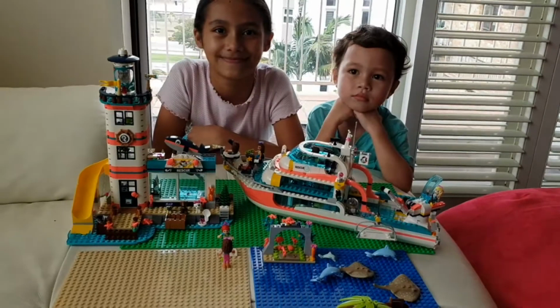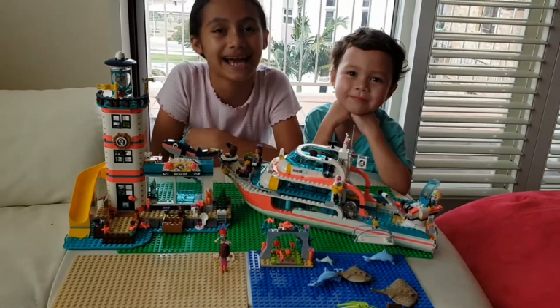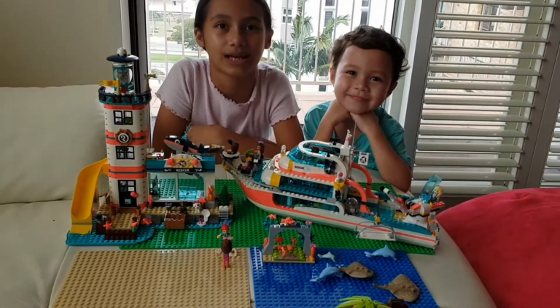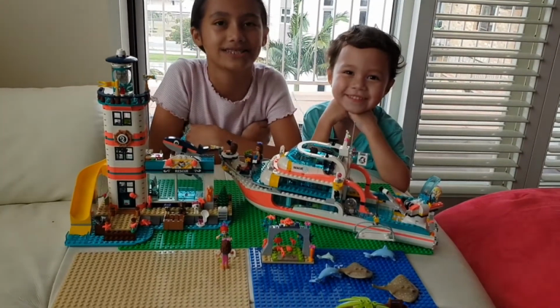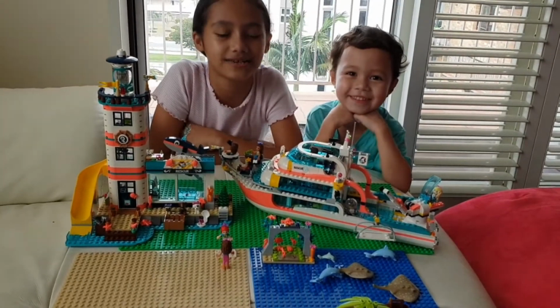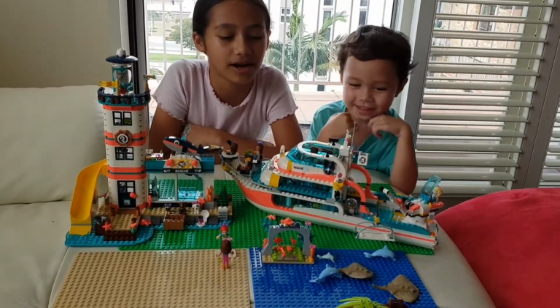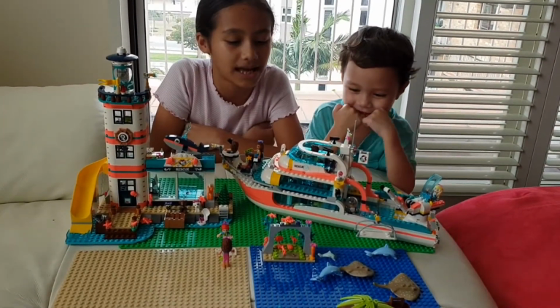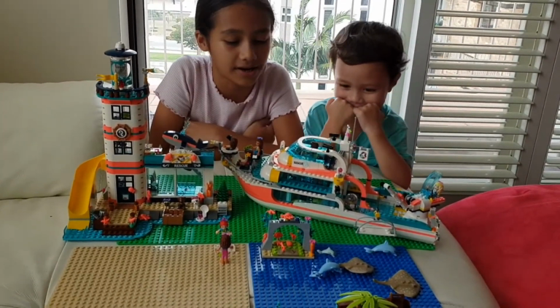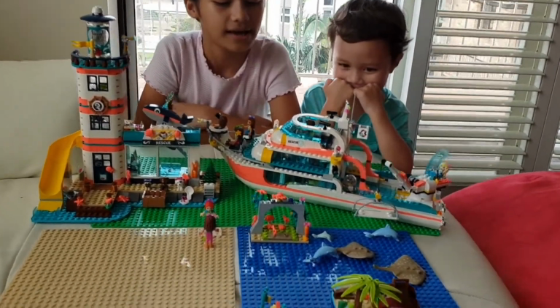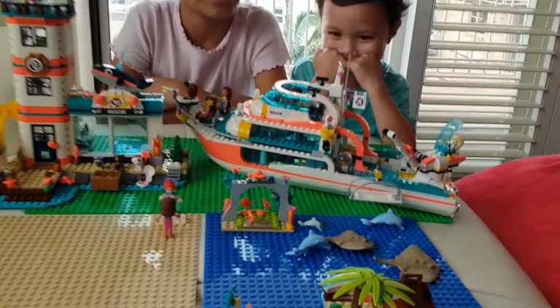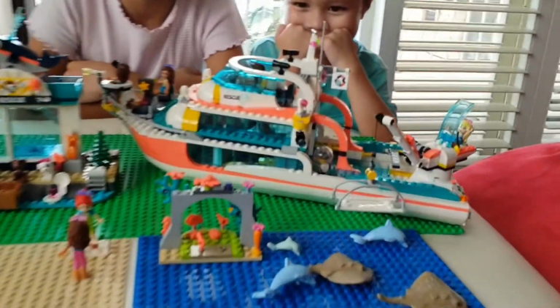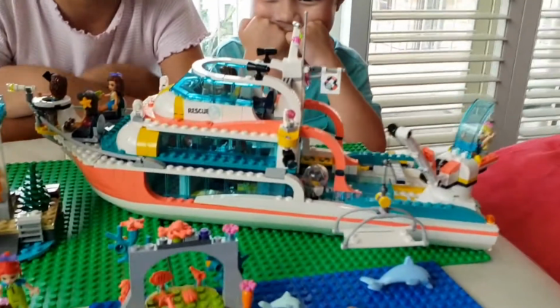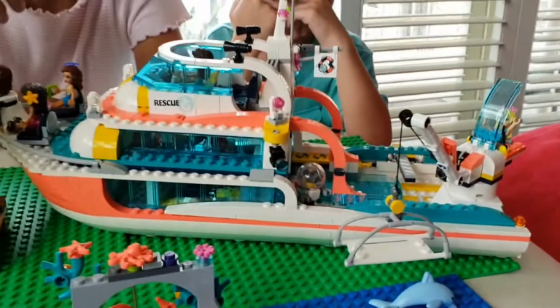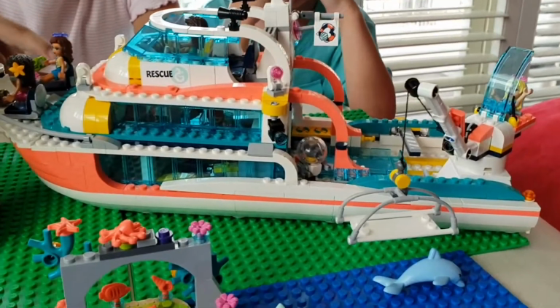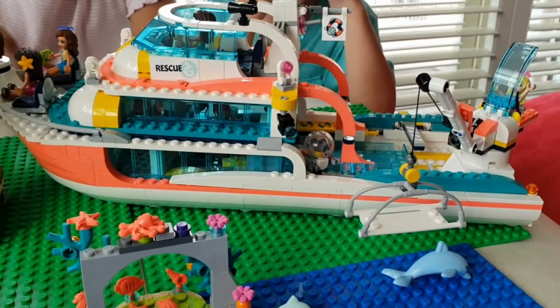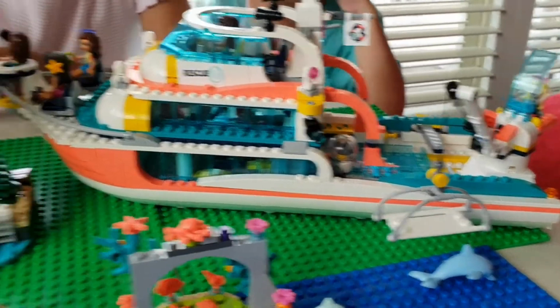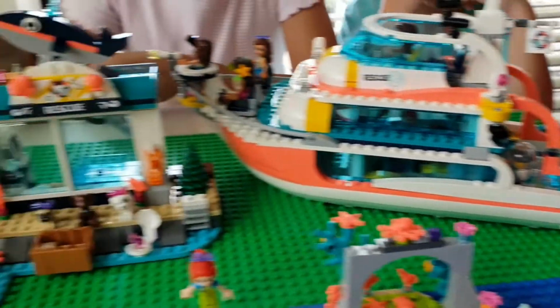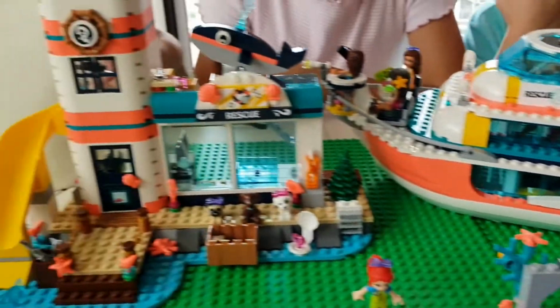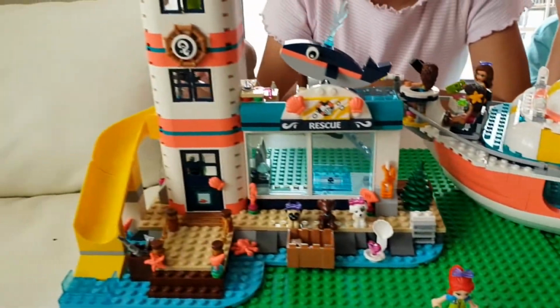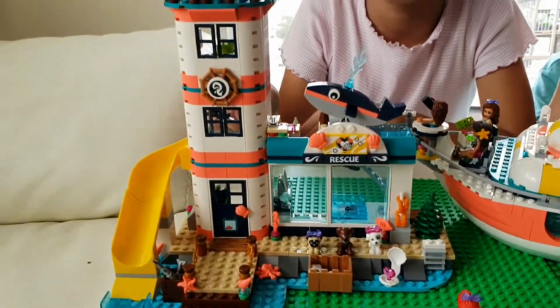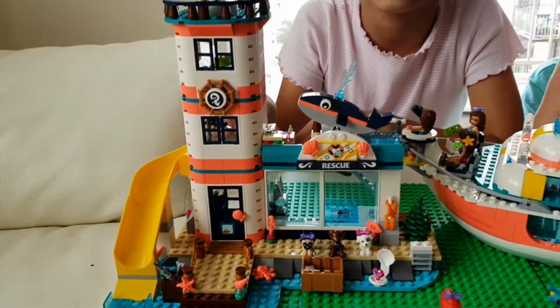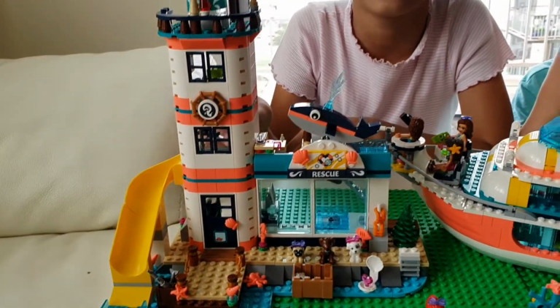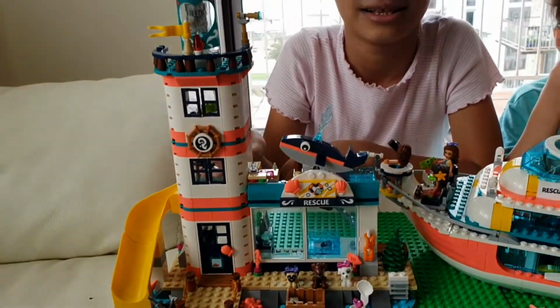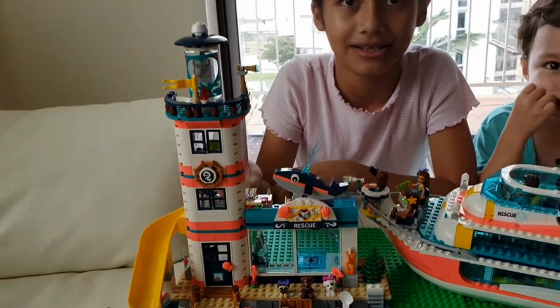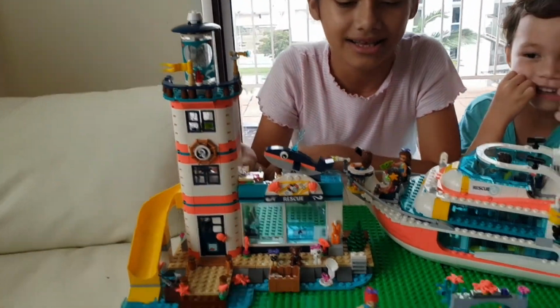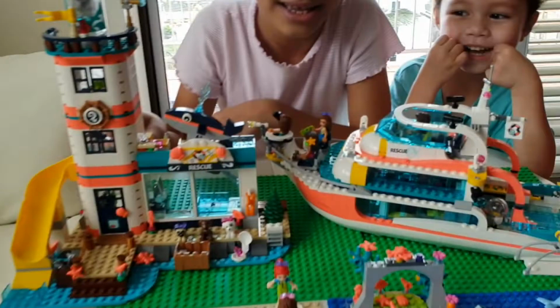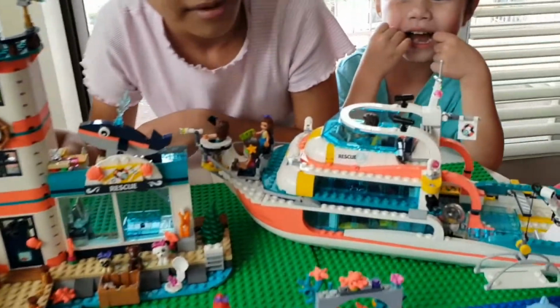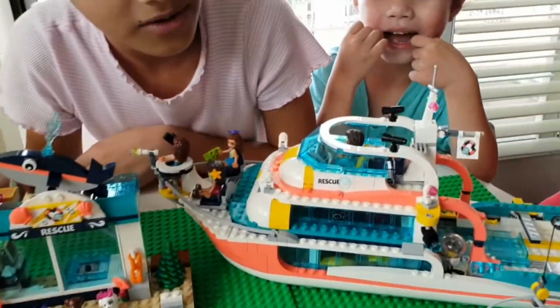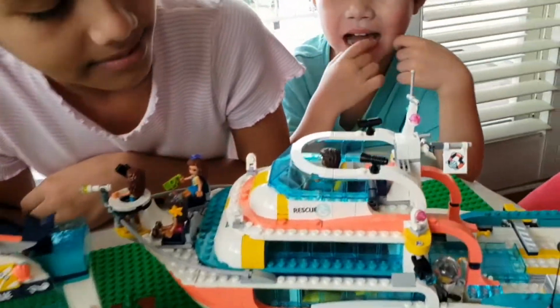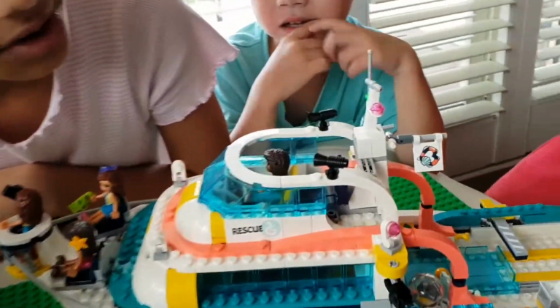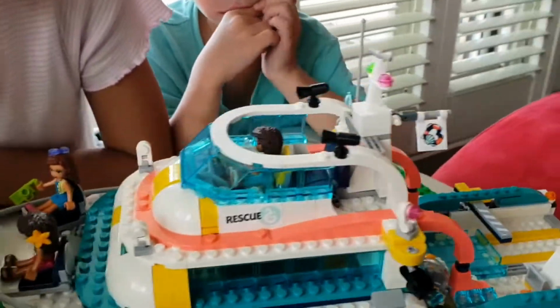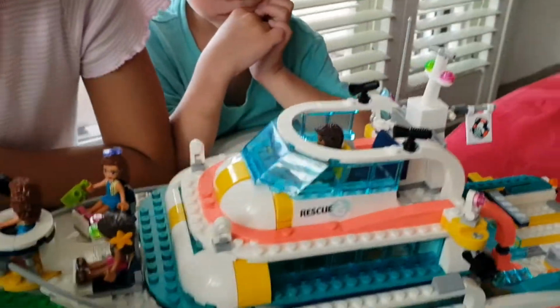Hi guys! Welcome back to our channel! Today we're going to play with our Lego Friends Rescue Boat and the Lego Friends Lighthouse. But before we start, I'm going to show you what's inside.